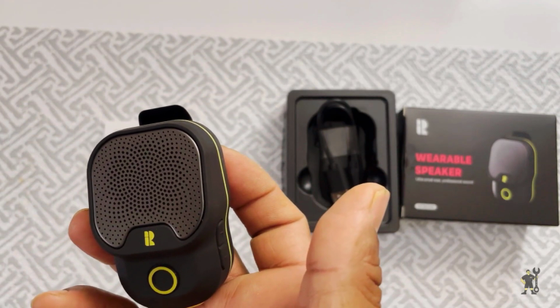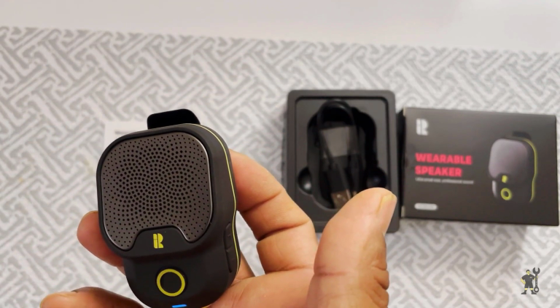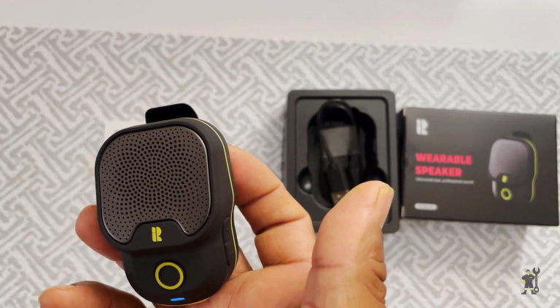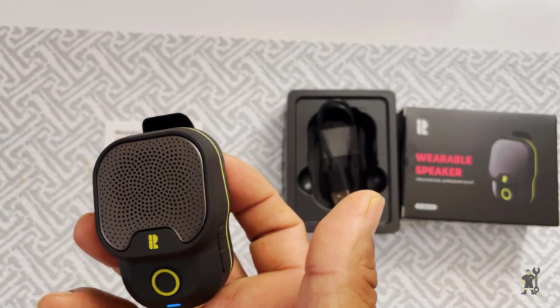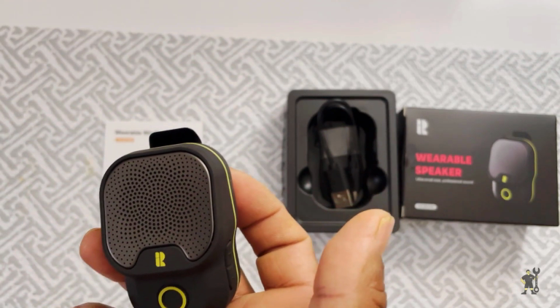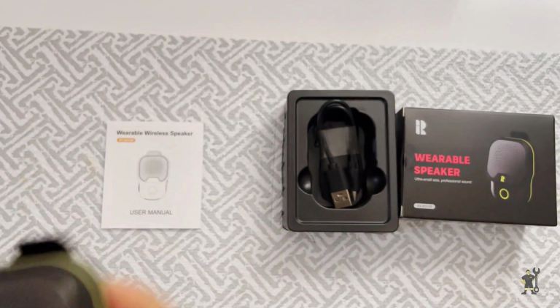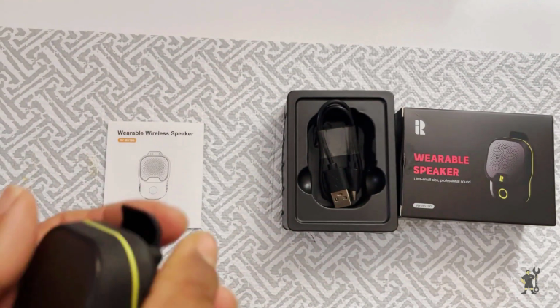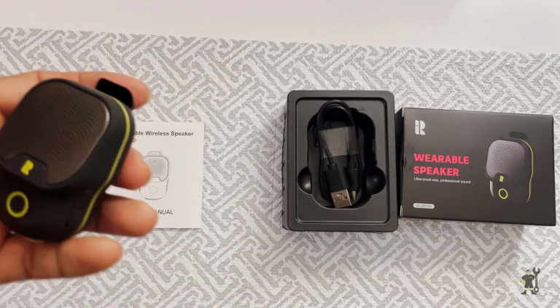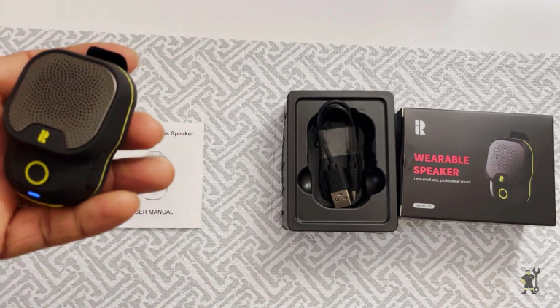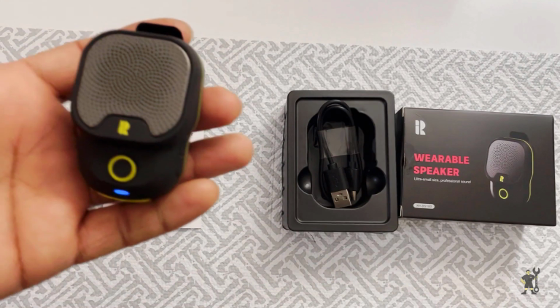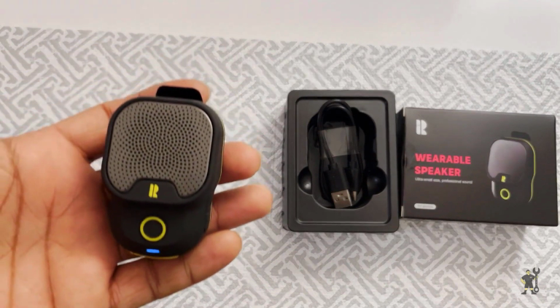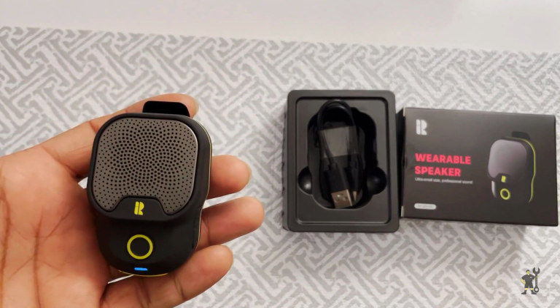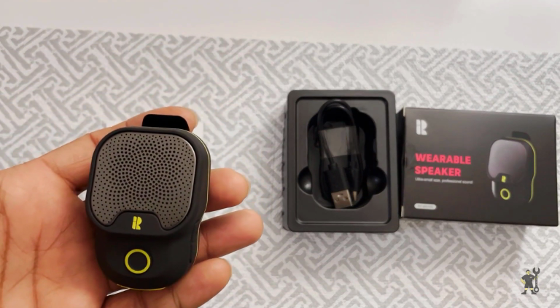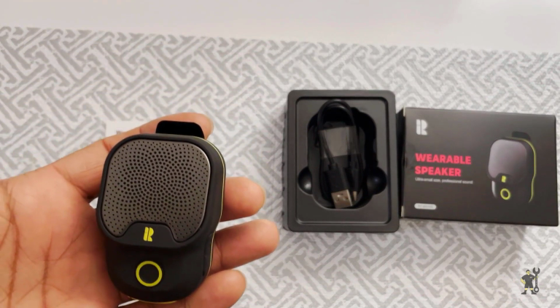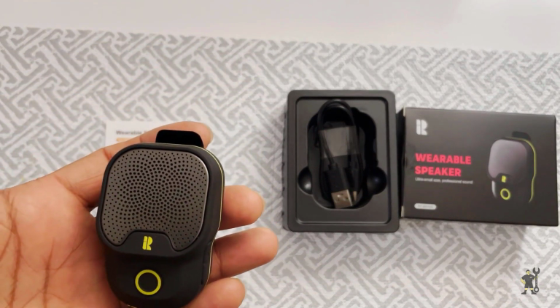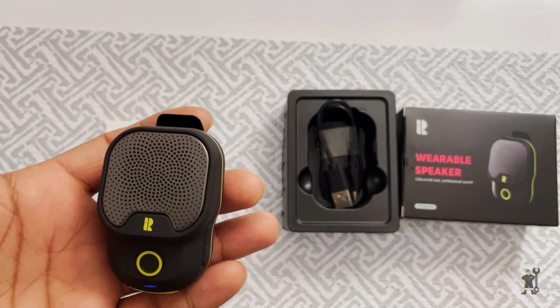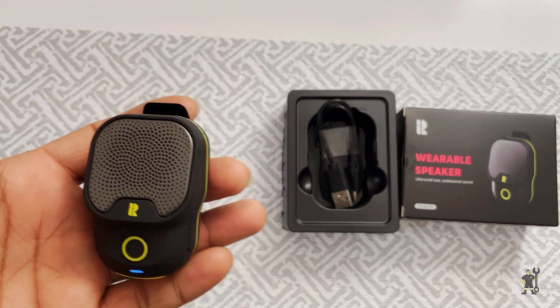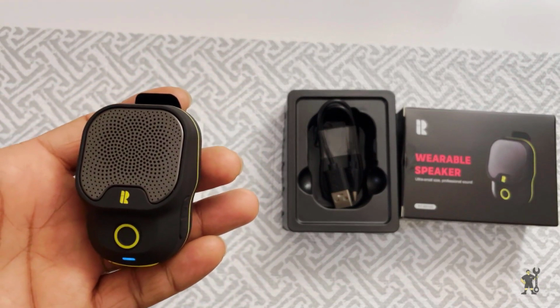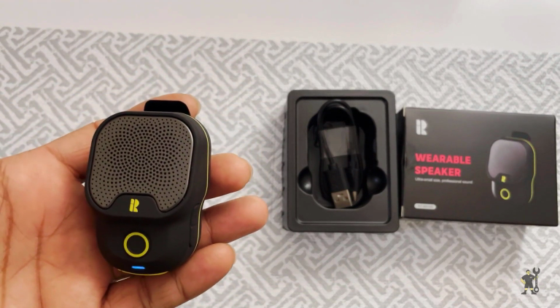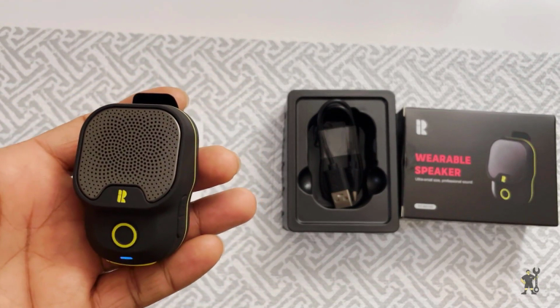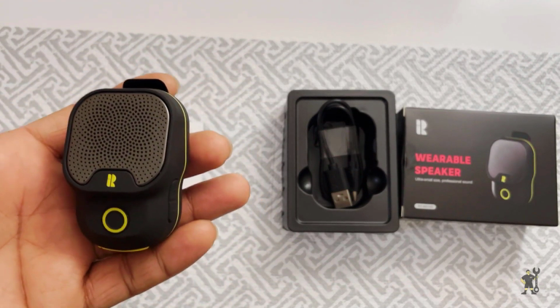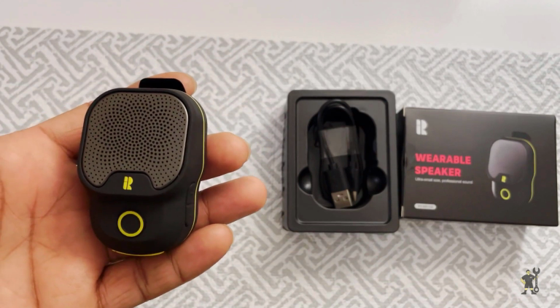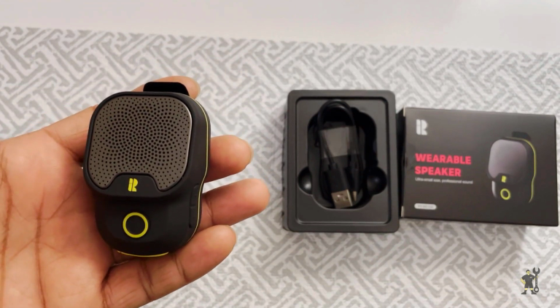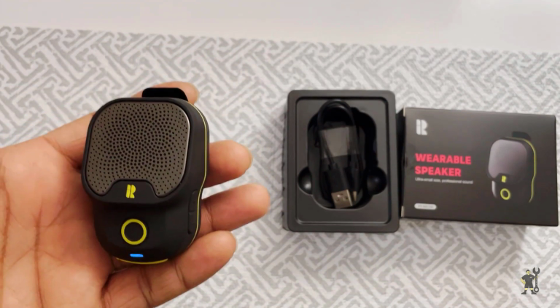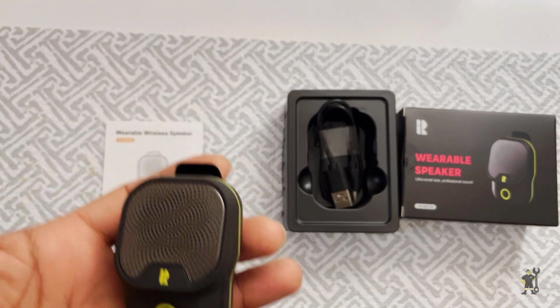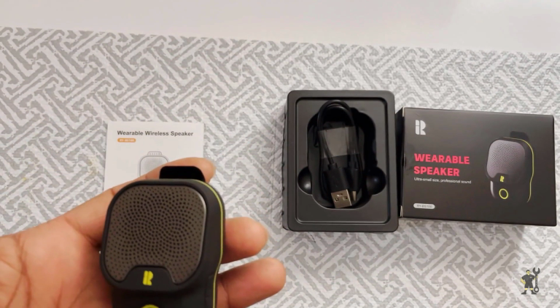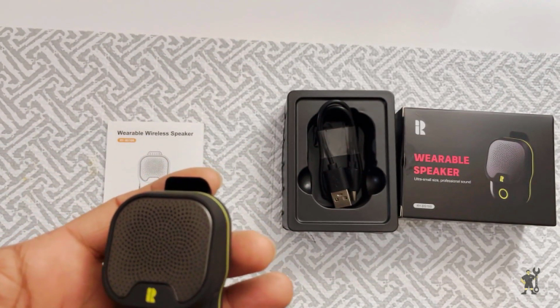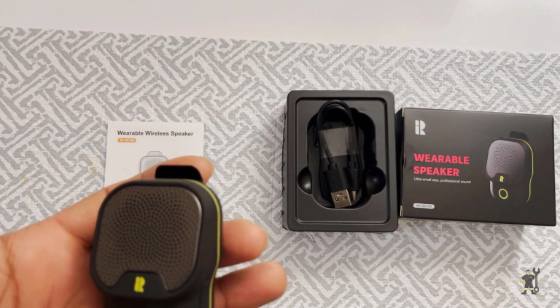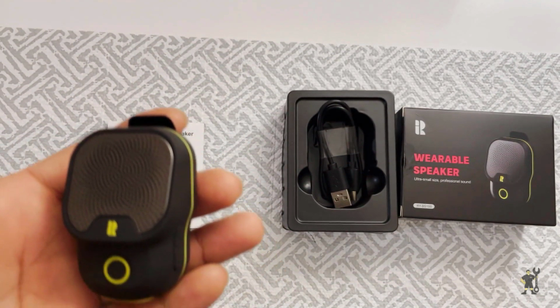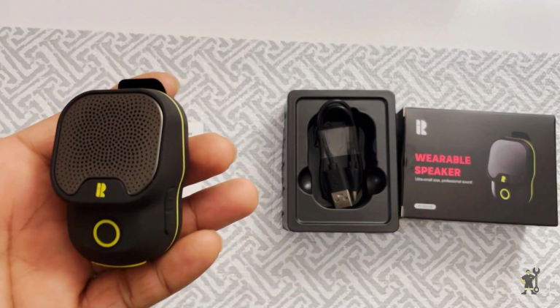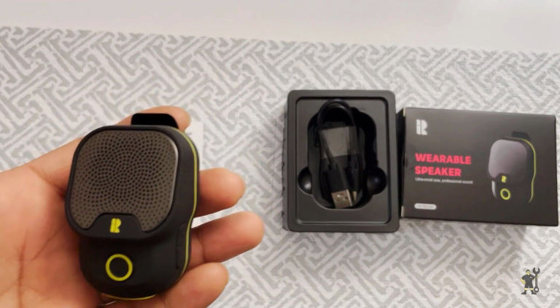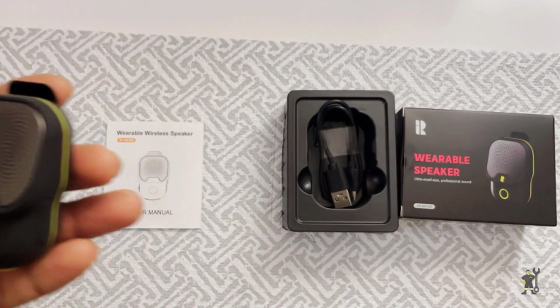Another fantastic feature is its long battery life. You can enjoy up to 15 hours of continuous playtime on a single charge. That's plenty of time for your long hikes, workouts, or even a full day at the beach.